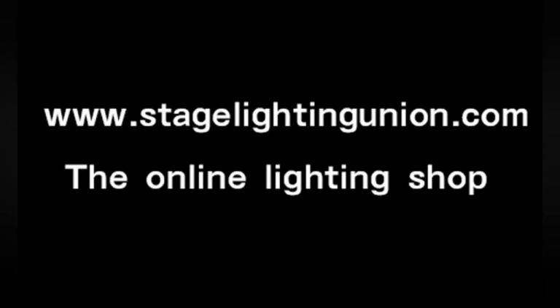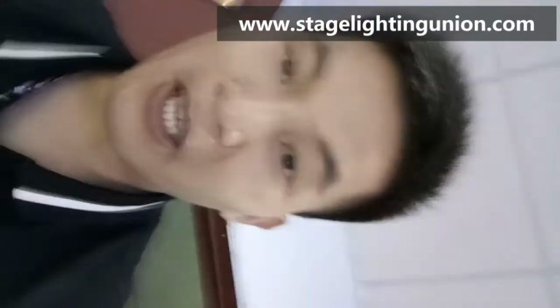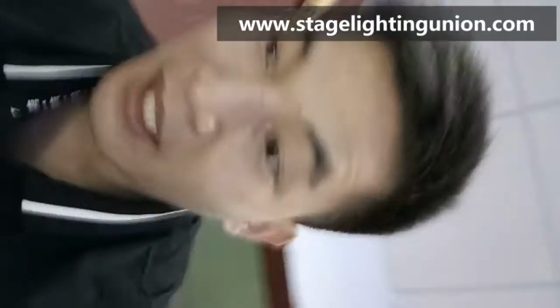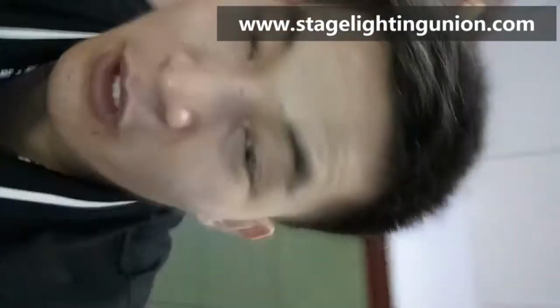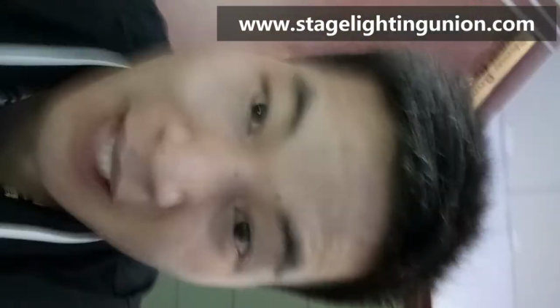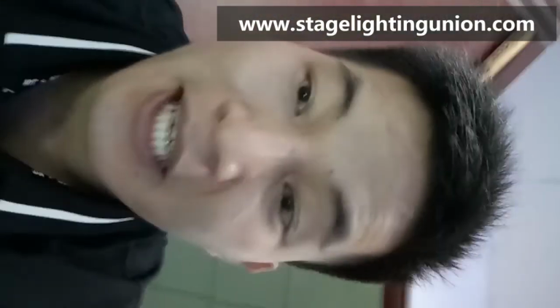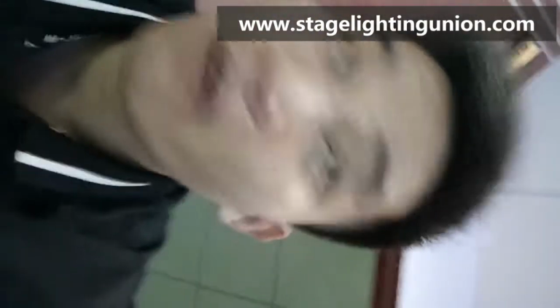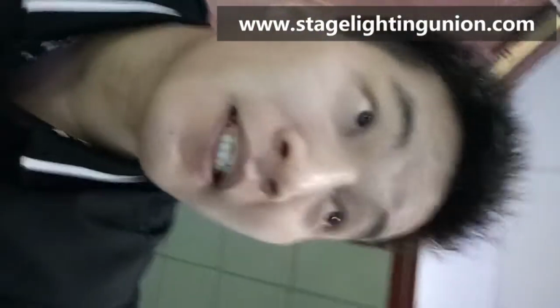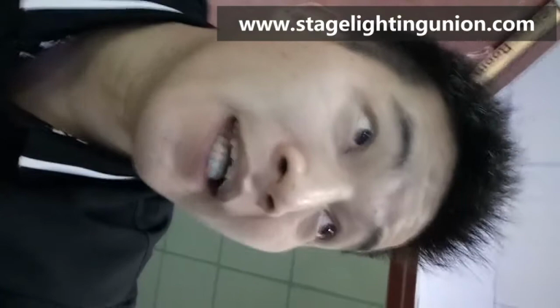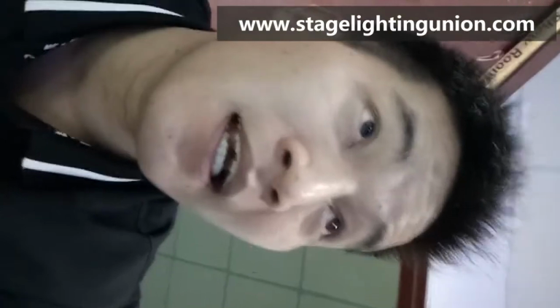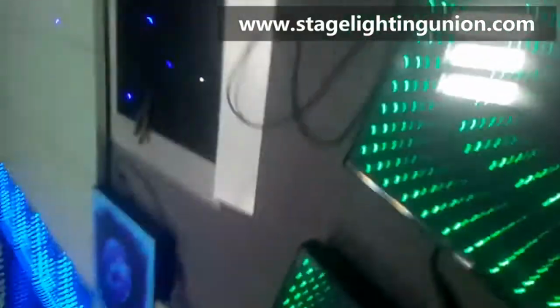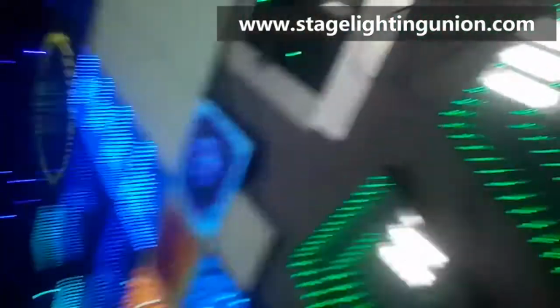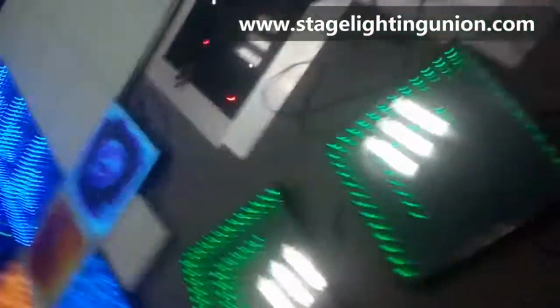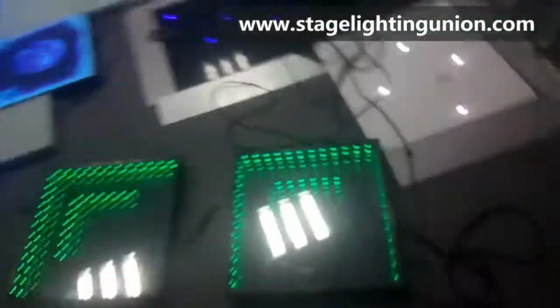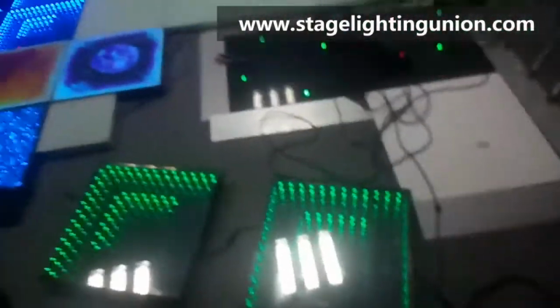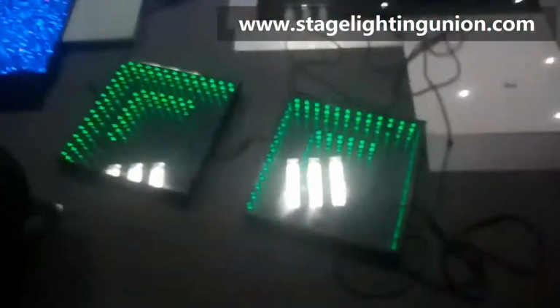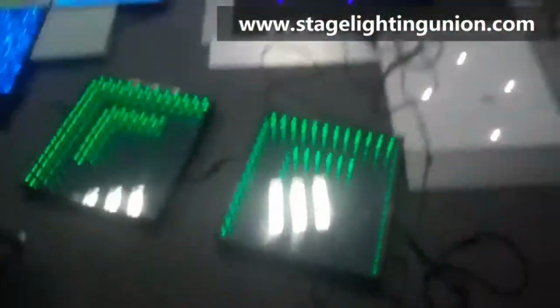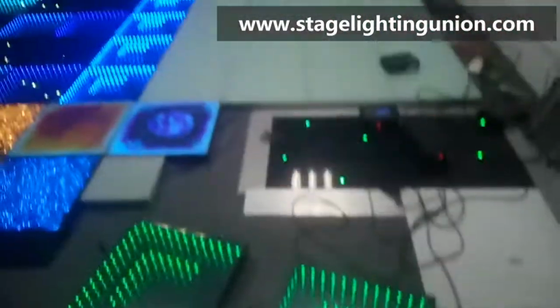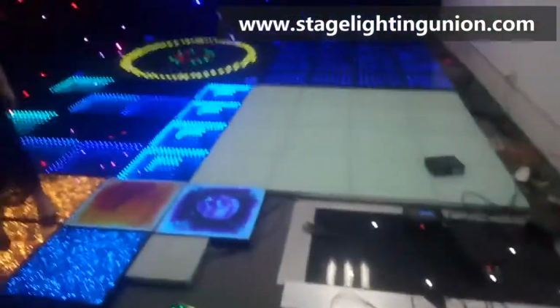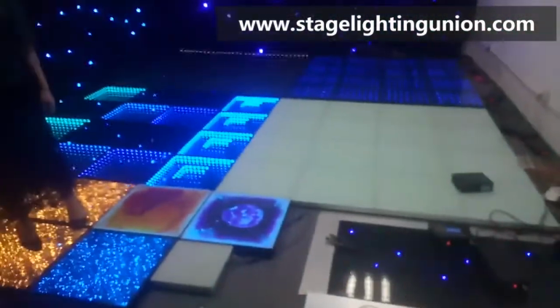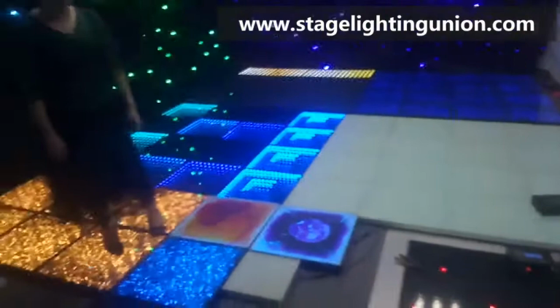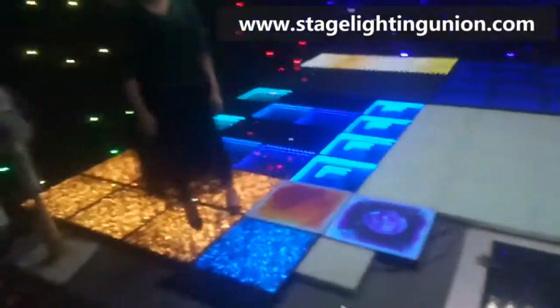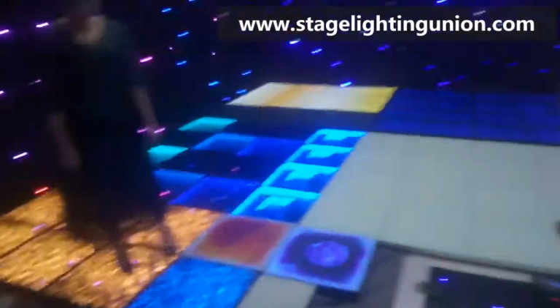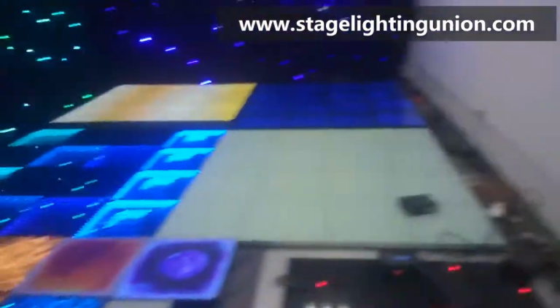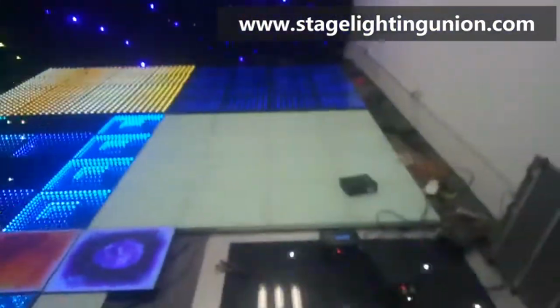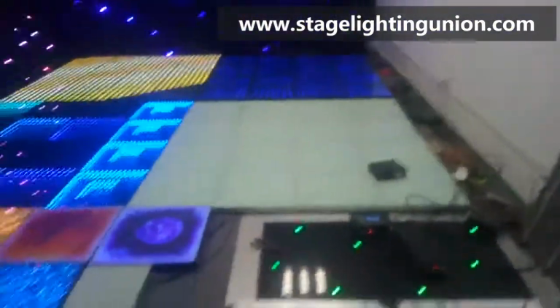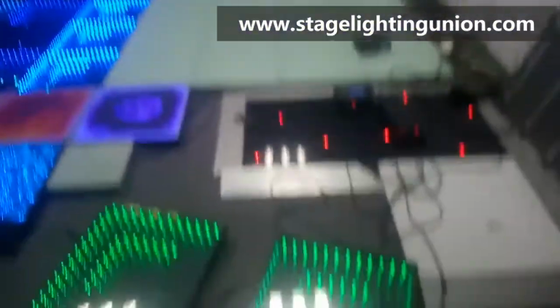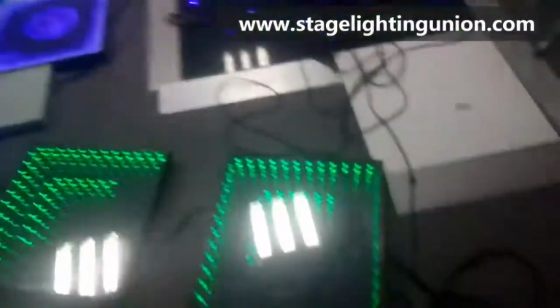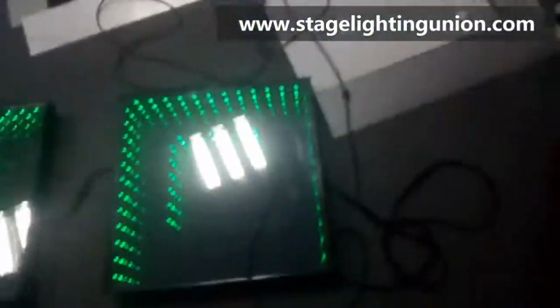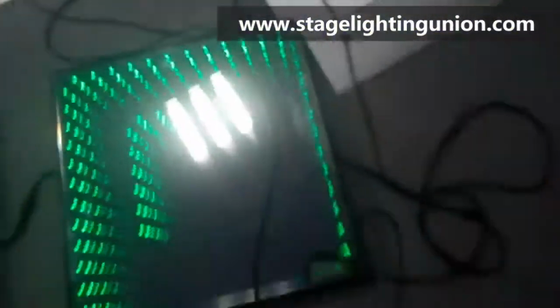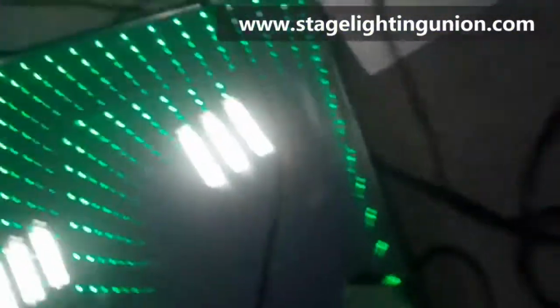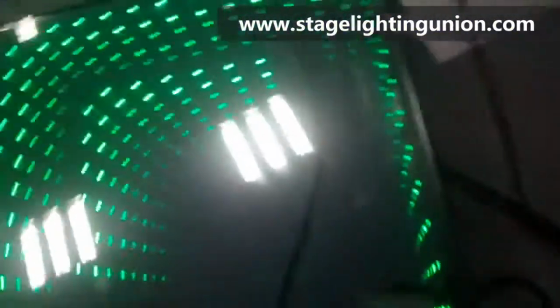Hello, we're checking out the dance floor factory today. Everything is inside — so this is the dance floor we're going to have.